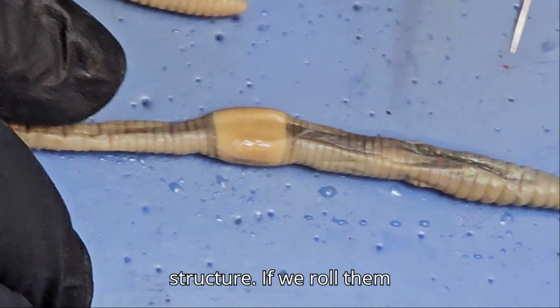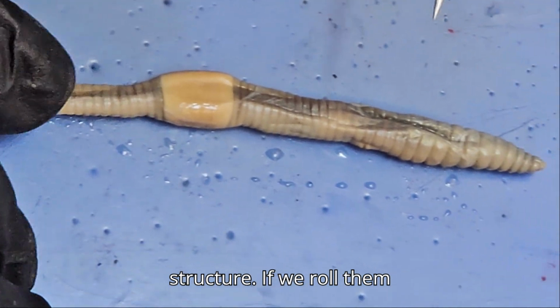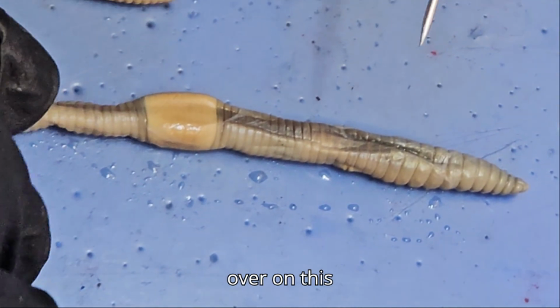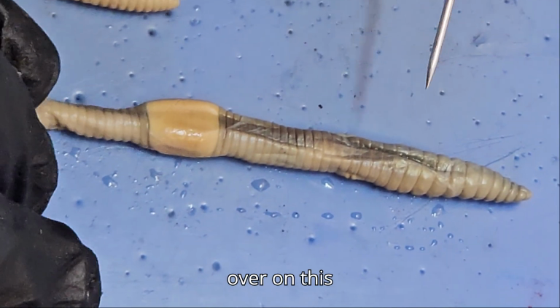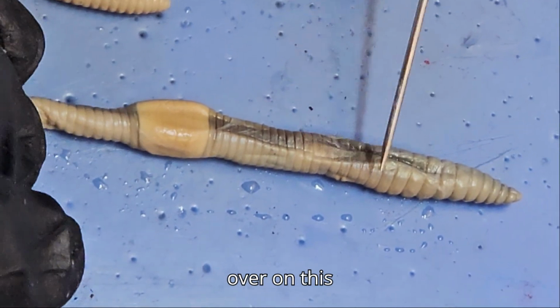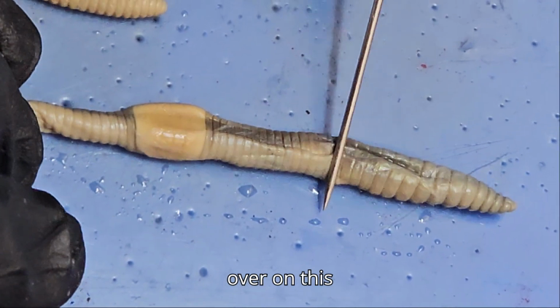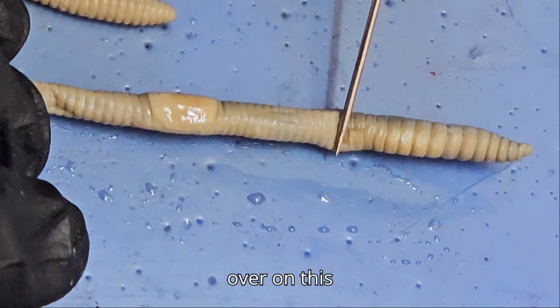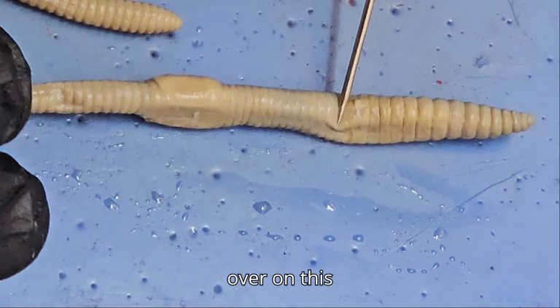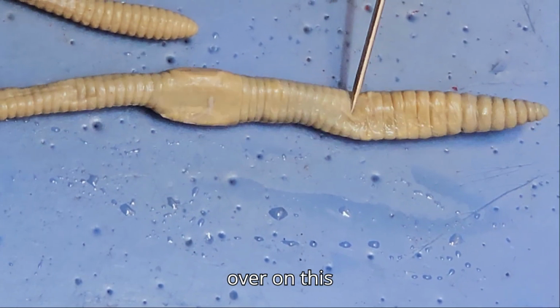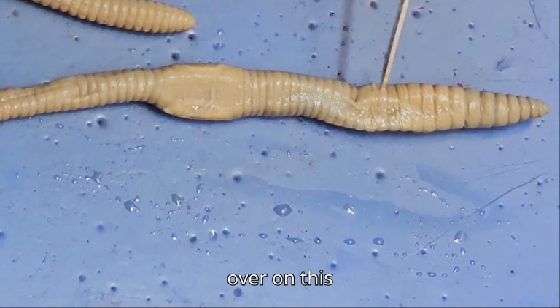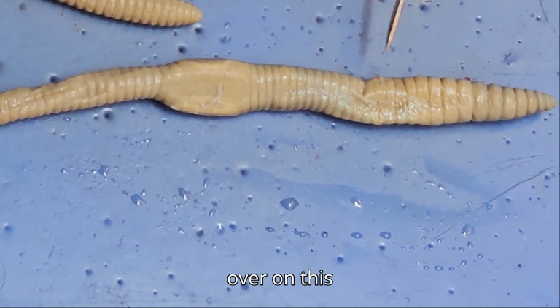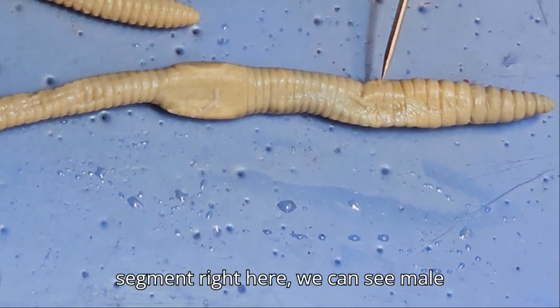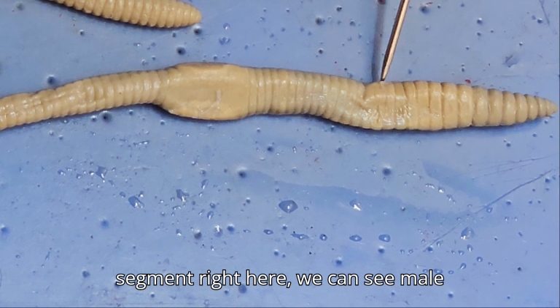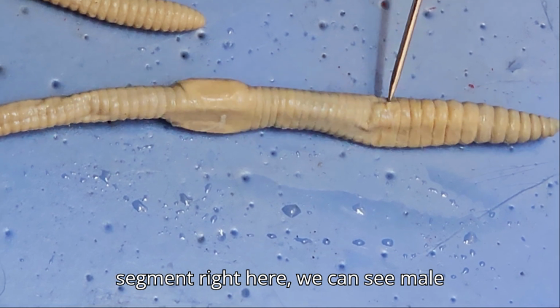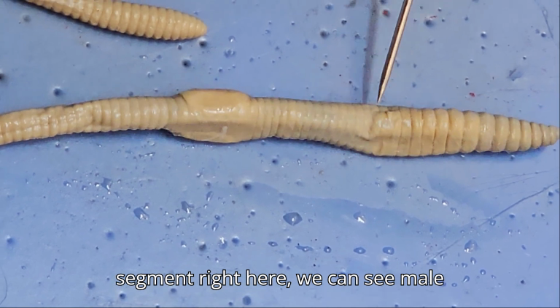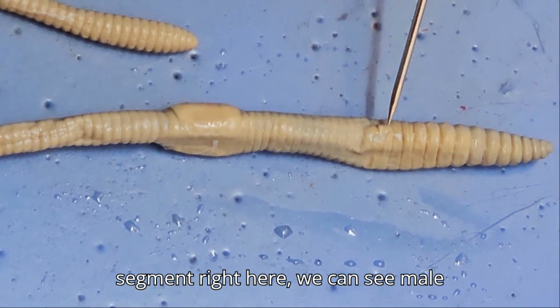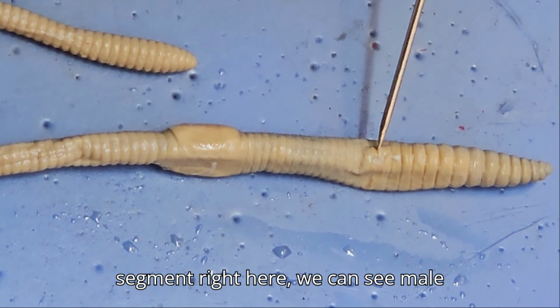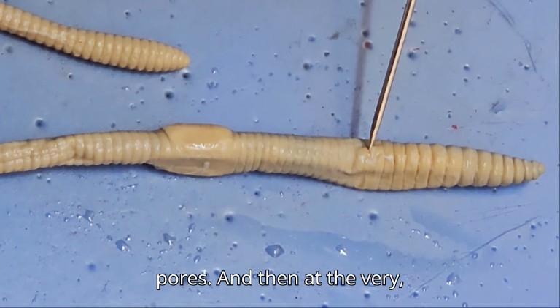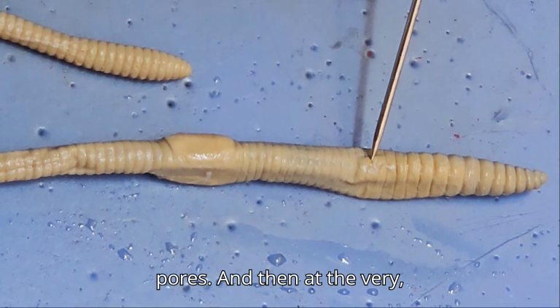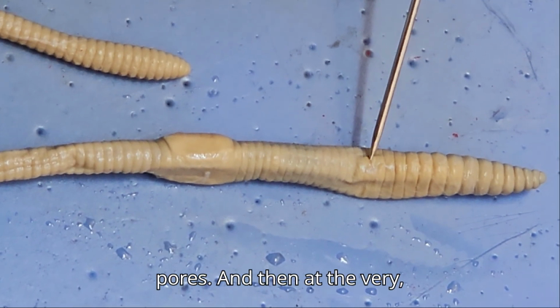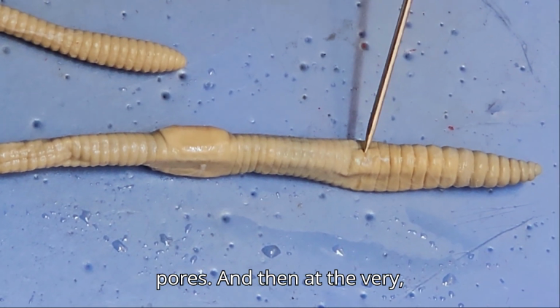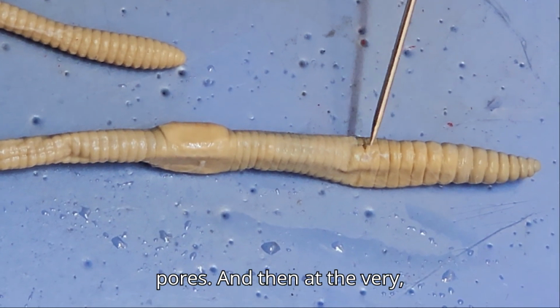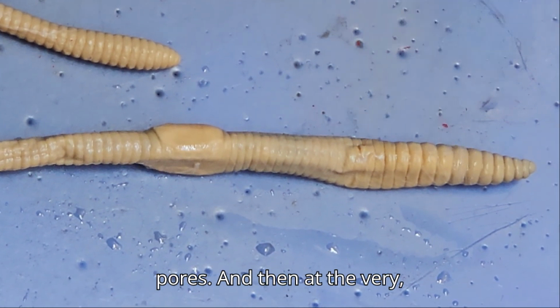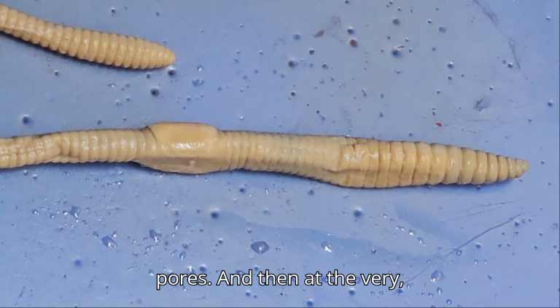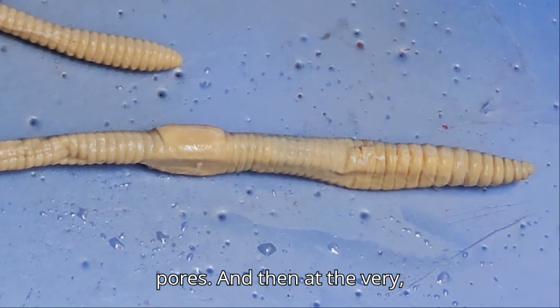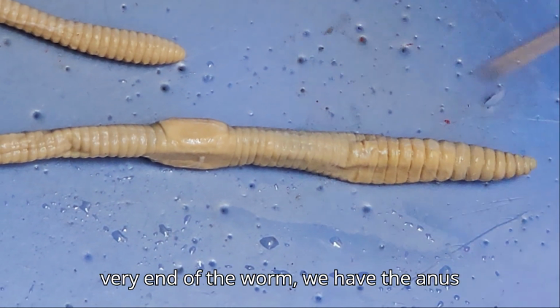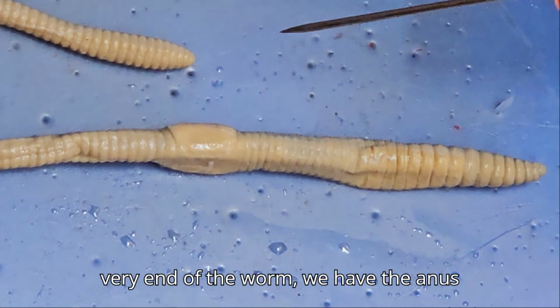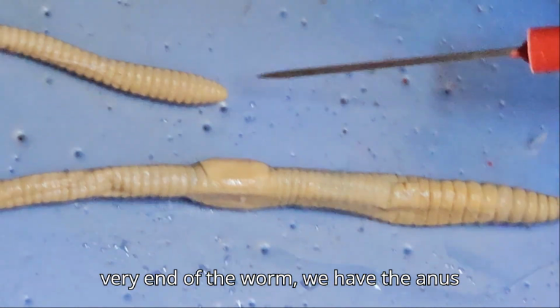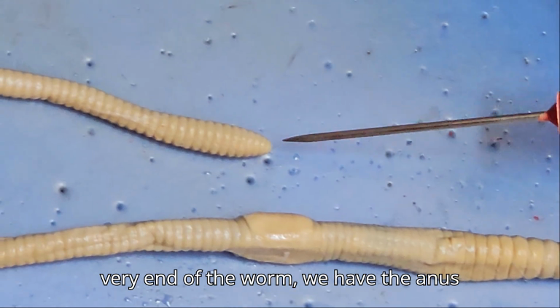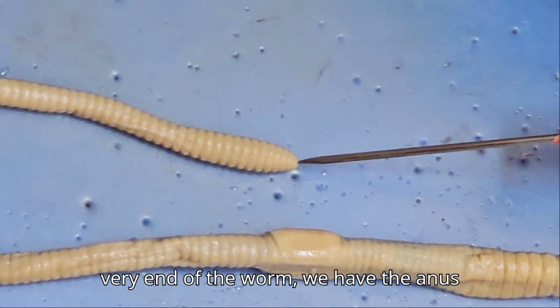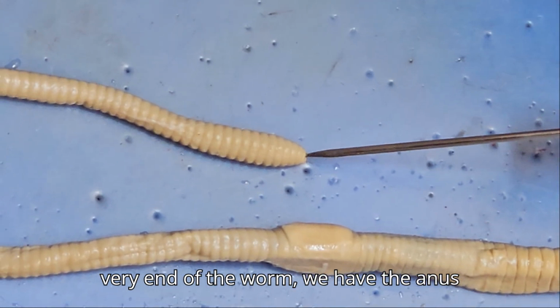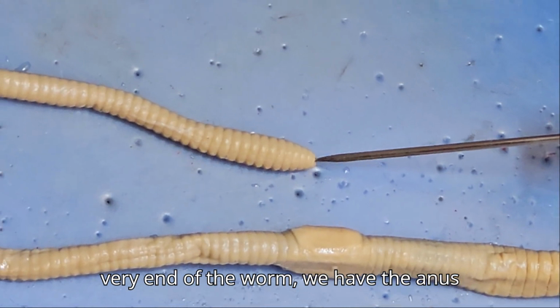If we roll them over, on this segment right here we can see male pores. And then at the very end of the worm, we have the anus.